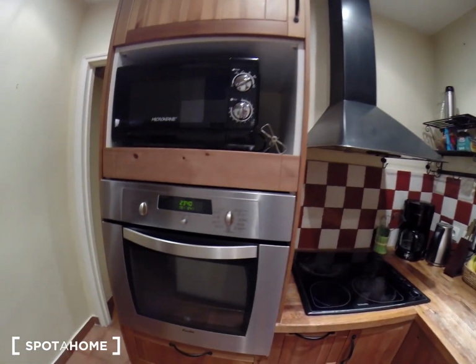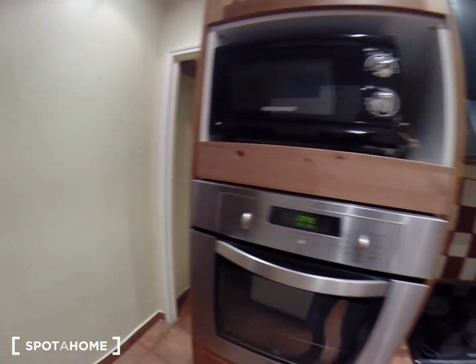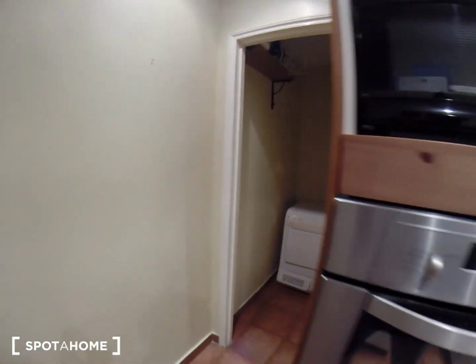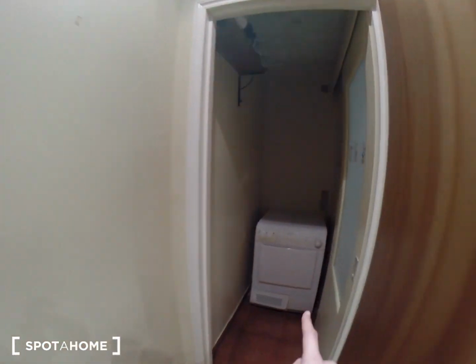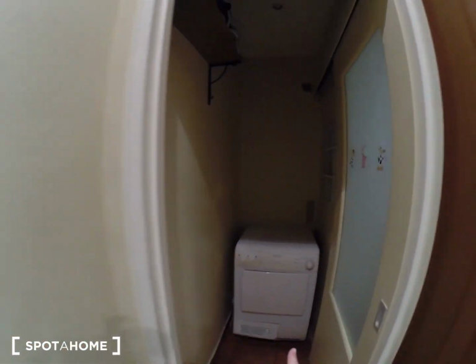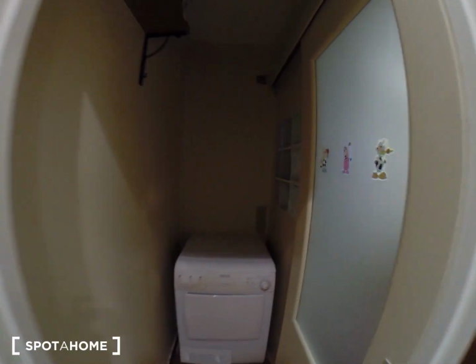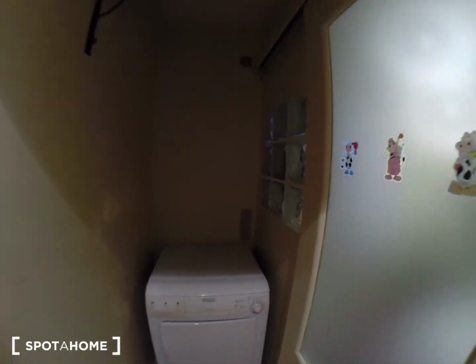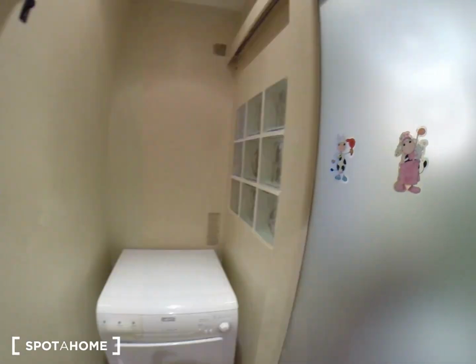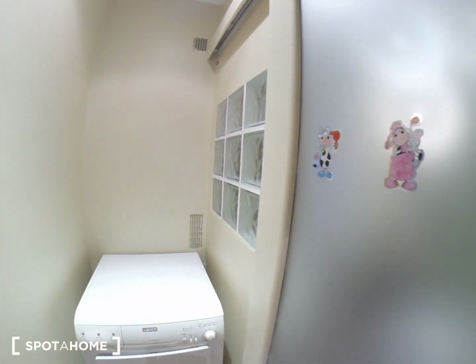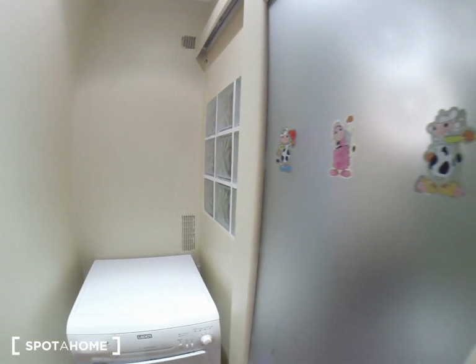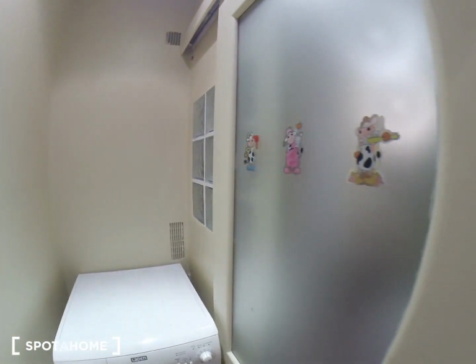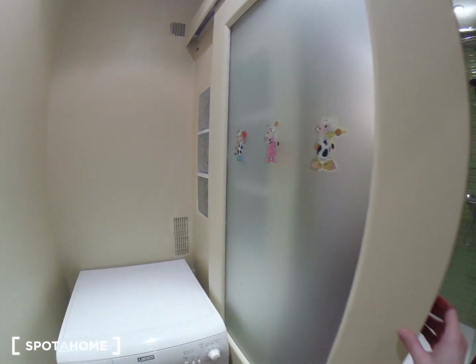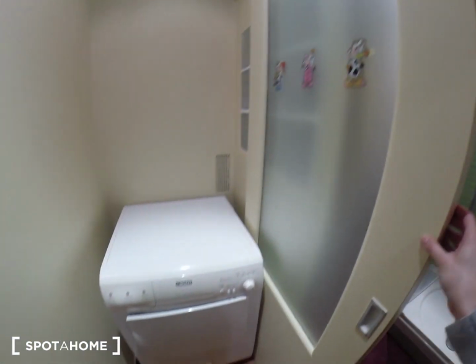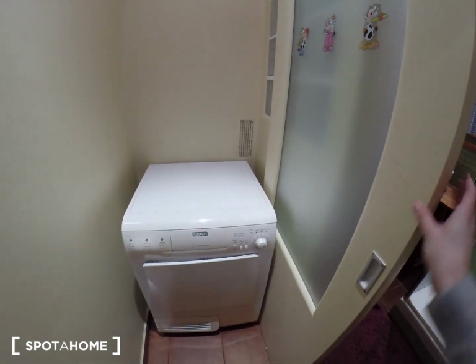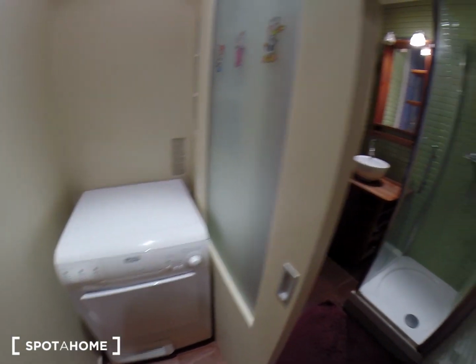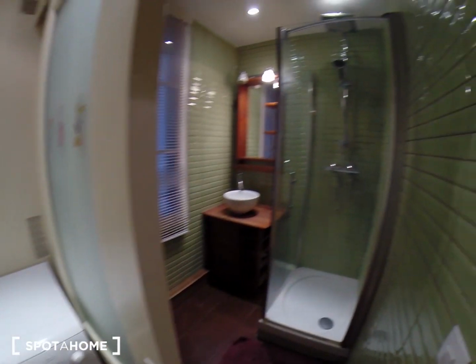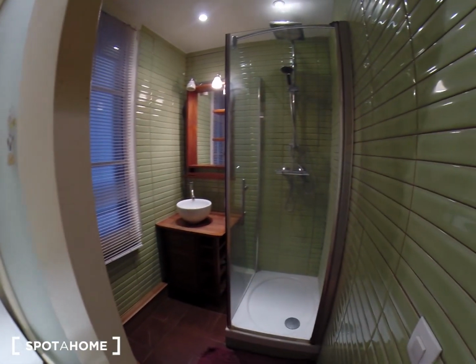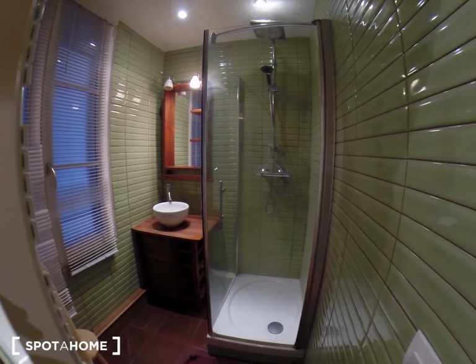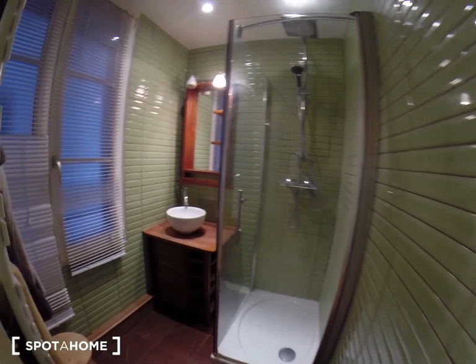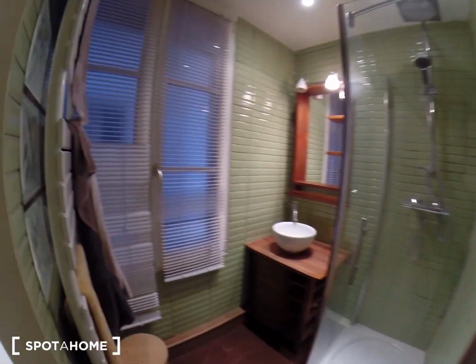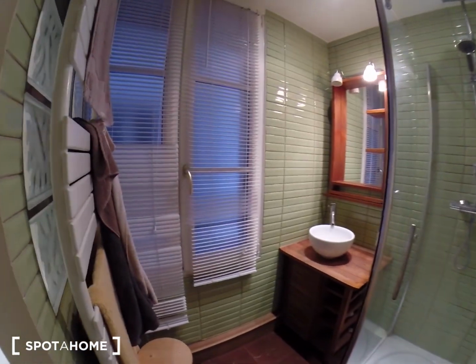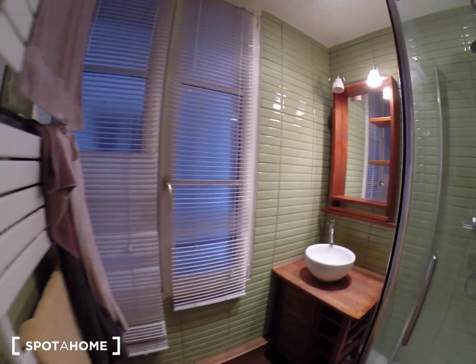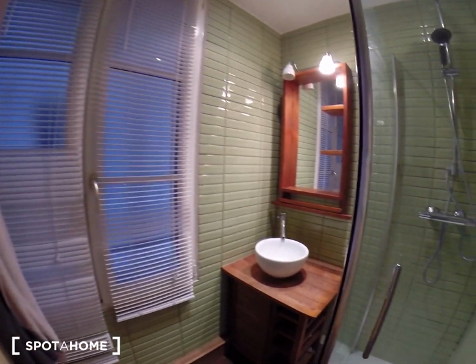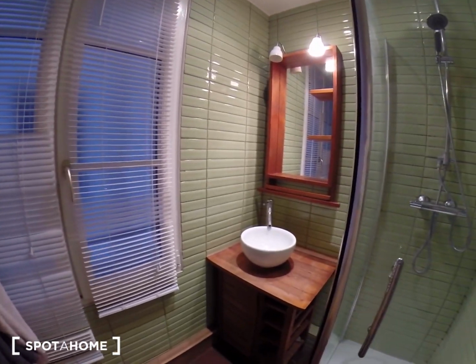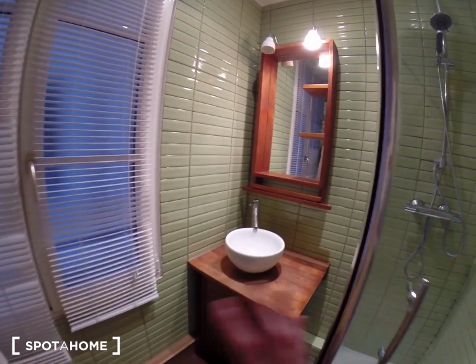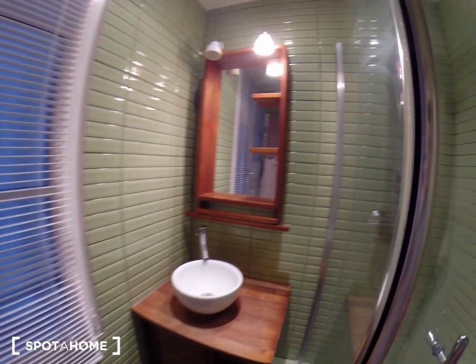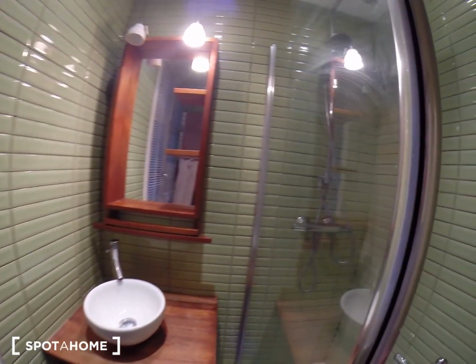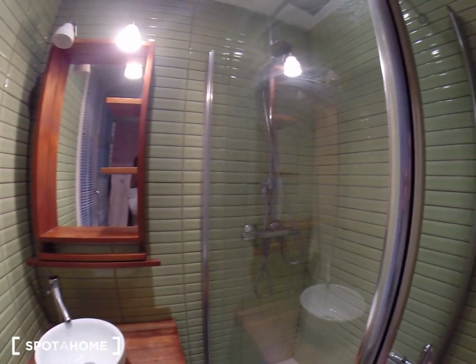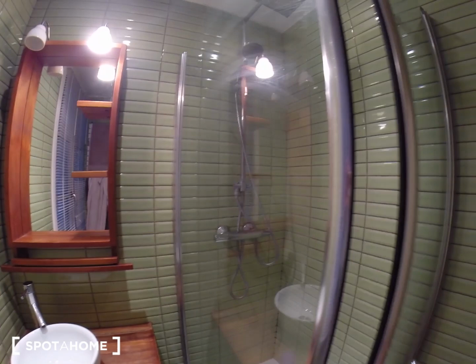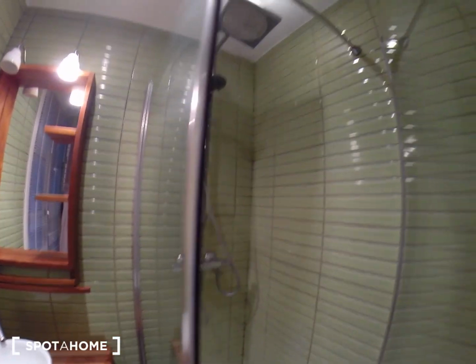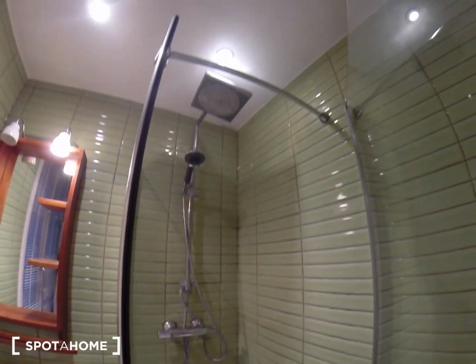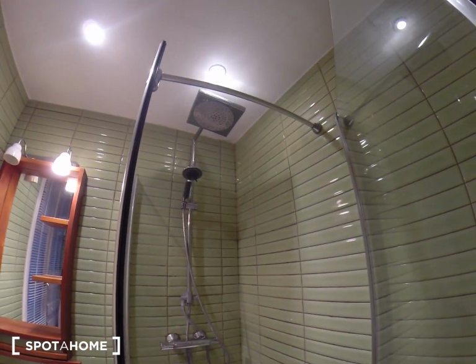You also have a dryer here, and this is bathroom number one with a sink and a shower — a rain shower actually.